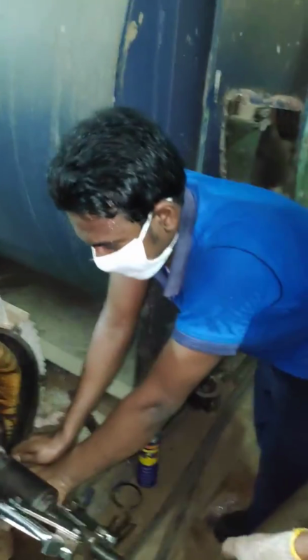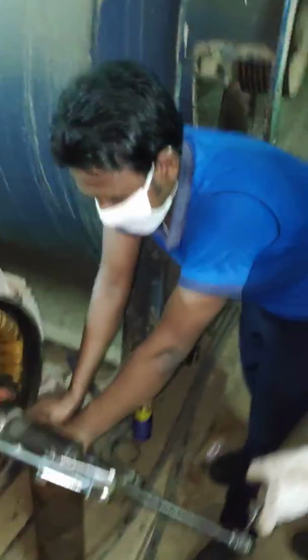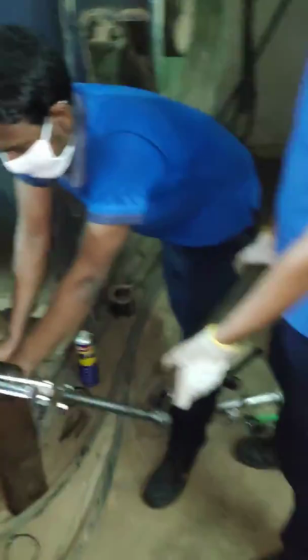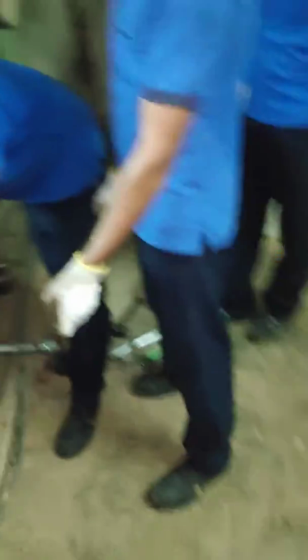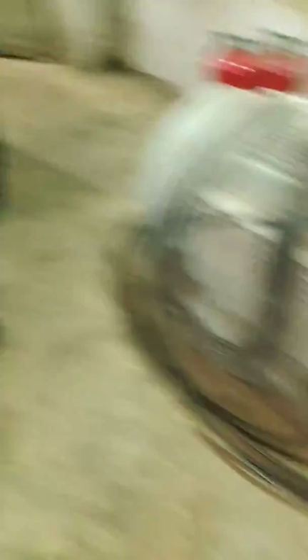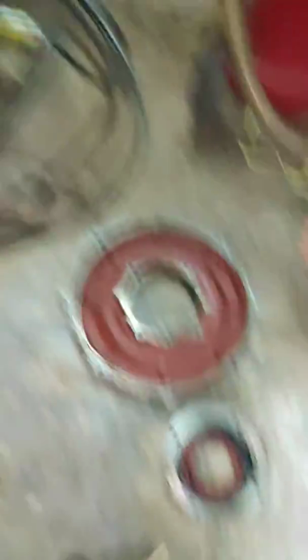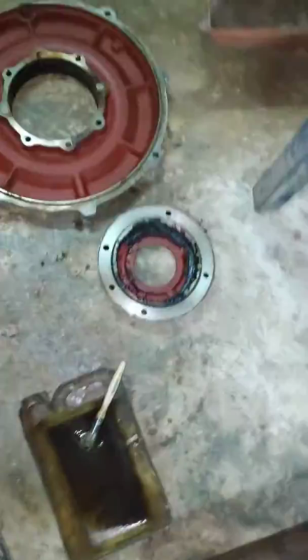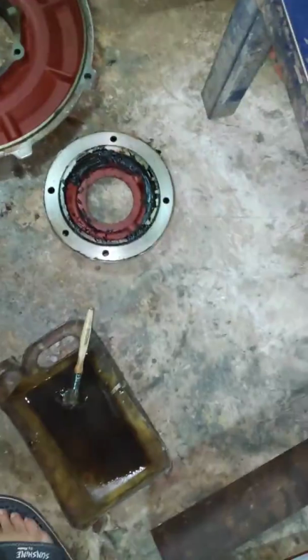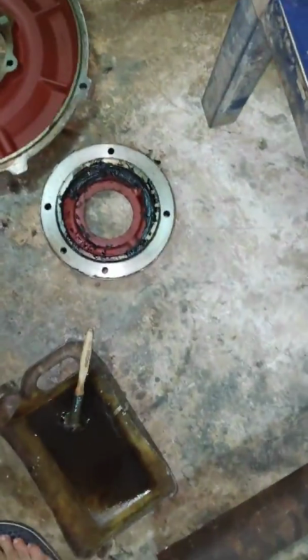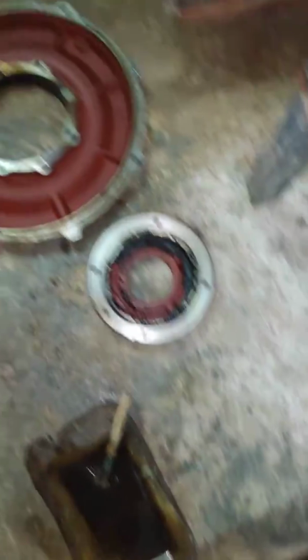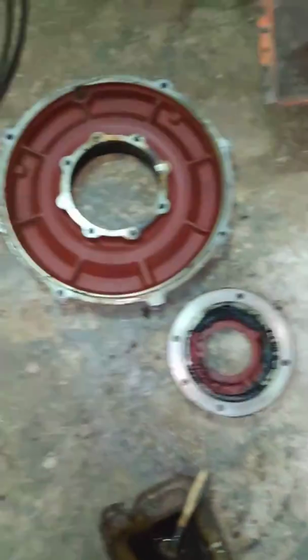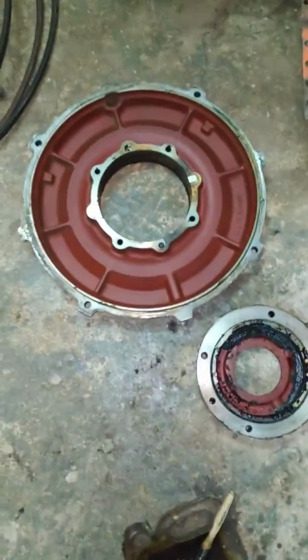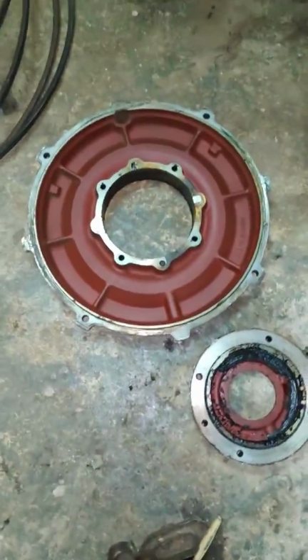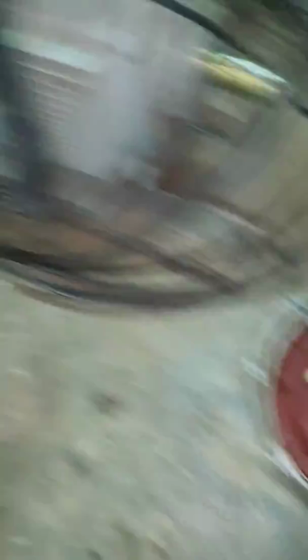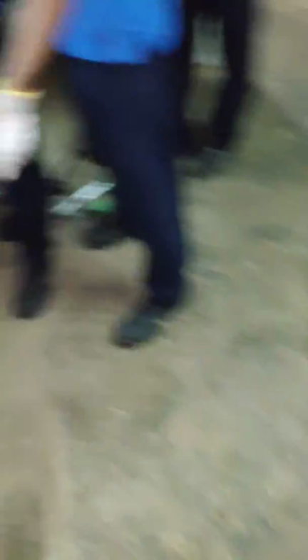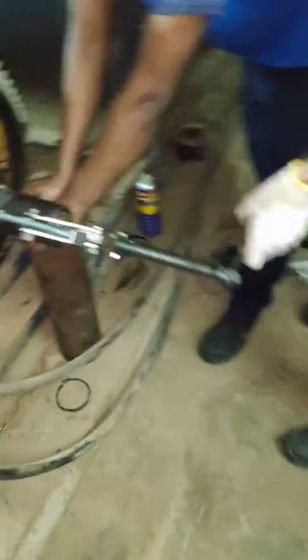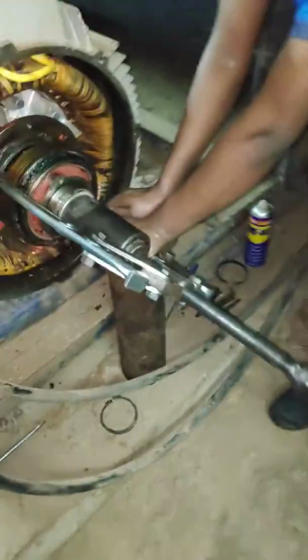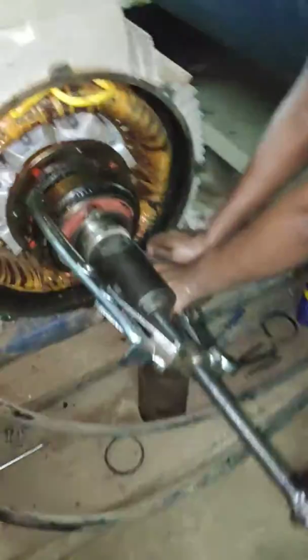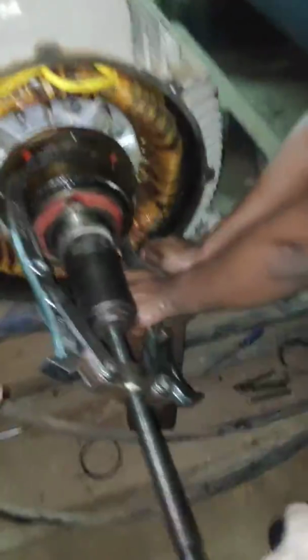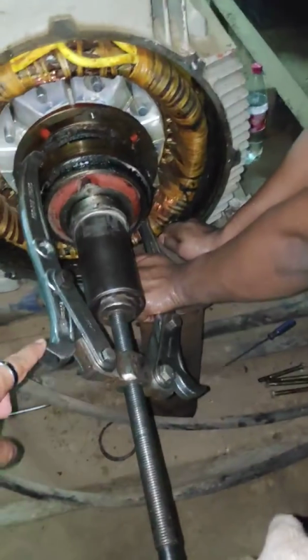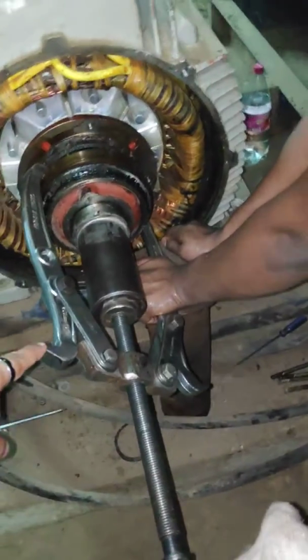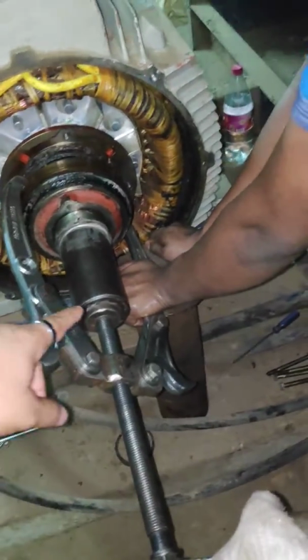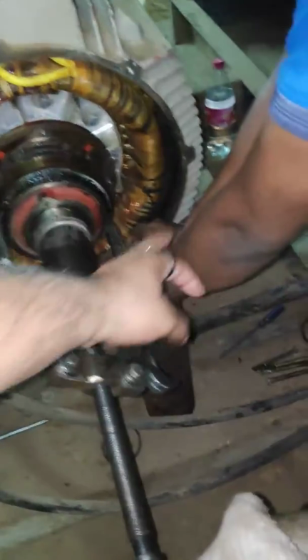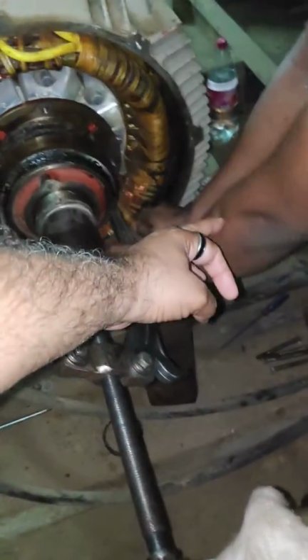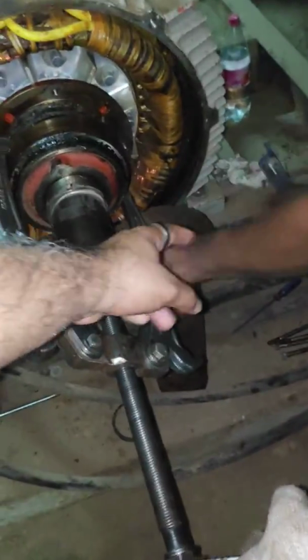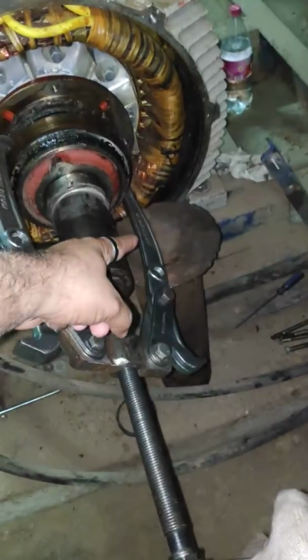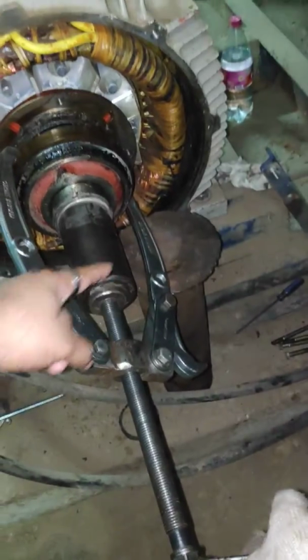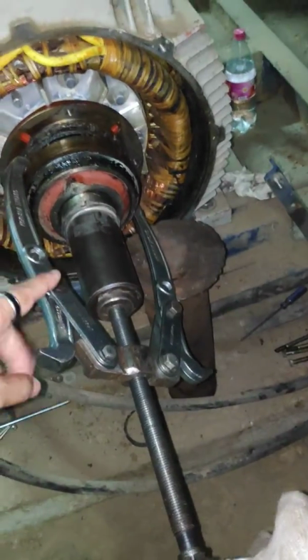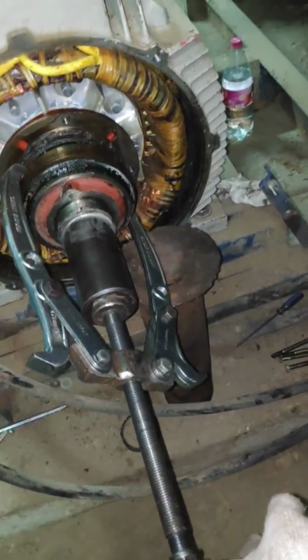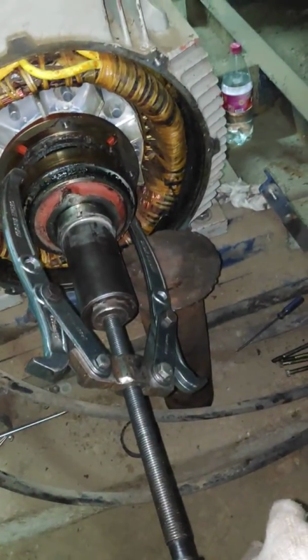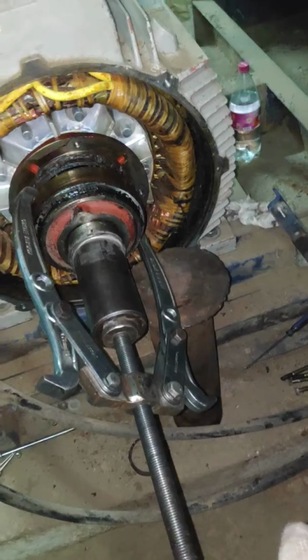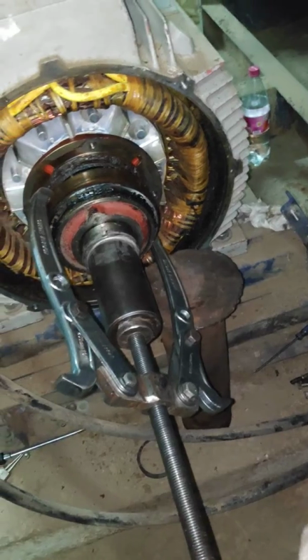First, we remove the grease cup. After the motor cover, we have put one puller here and on one side we made one spot so that puller will not rotate.